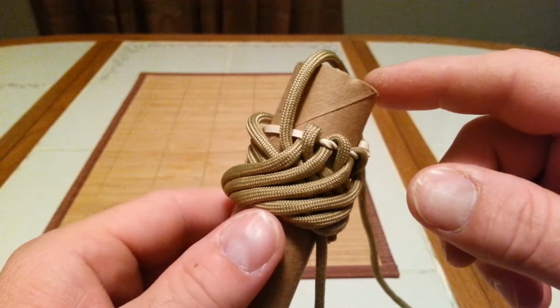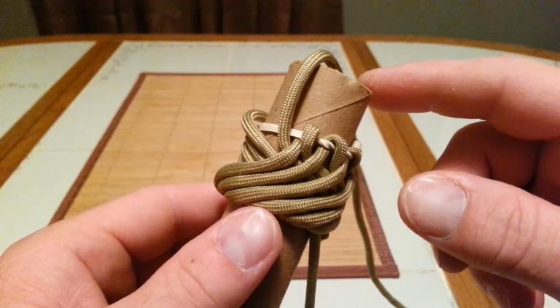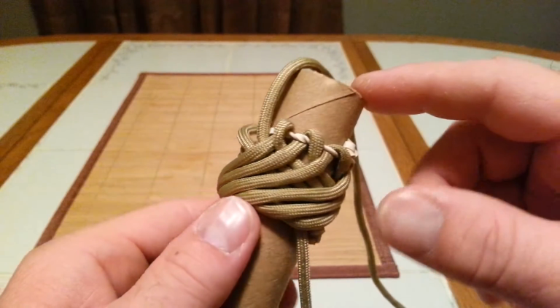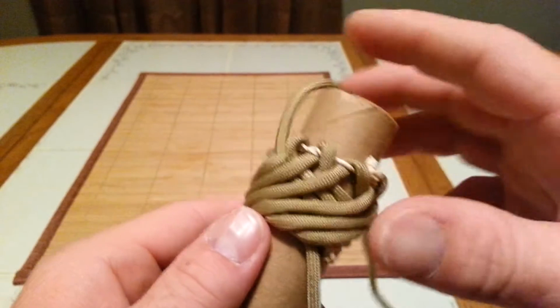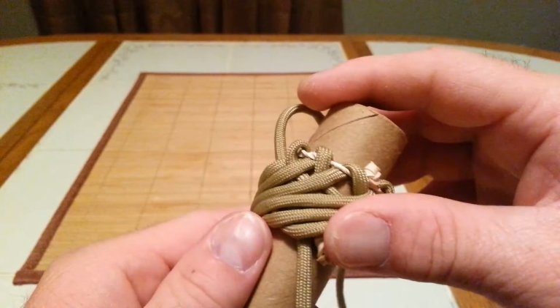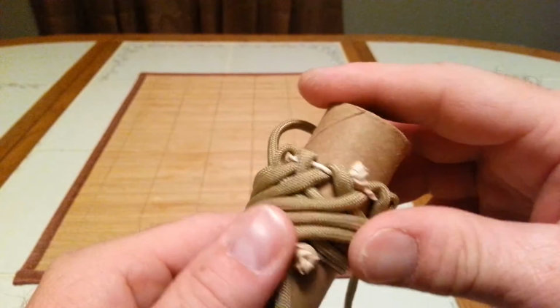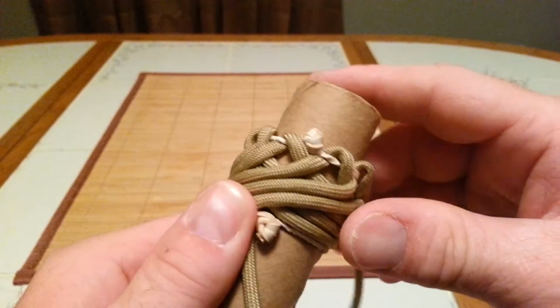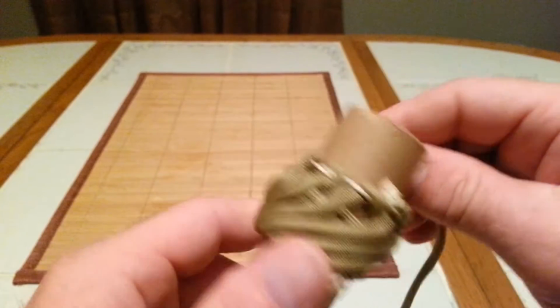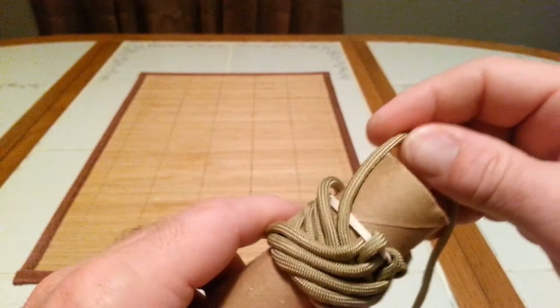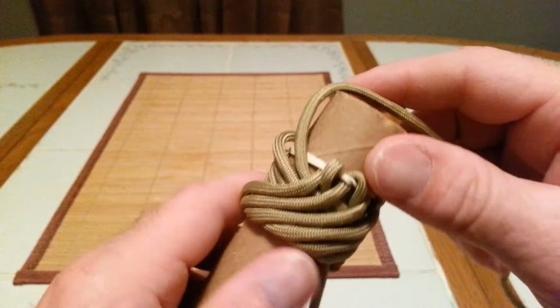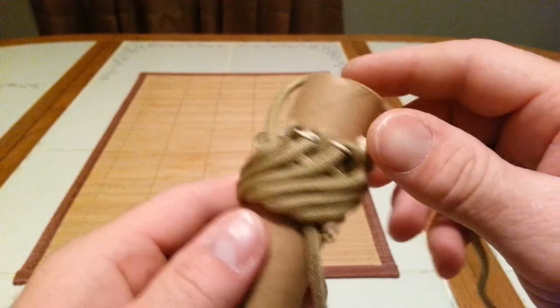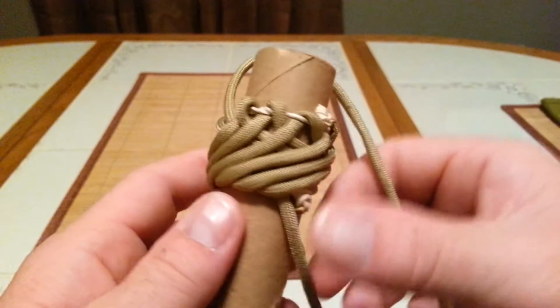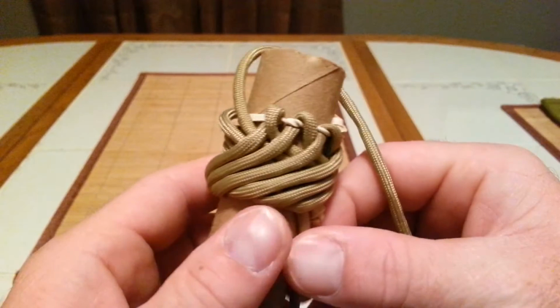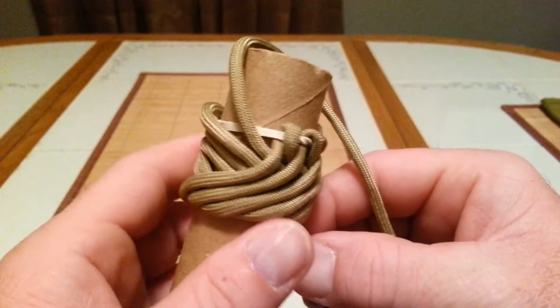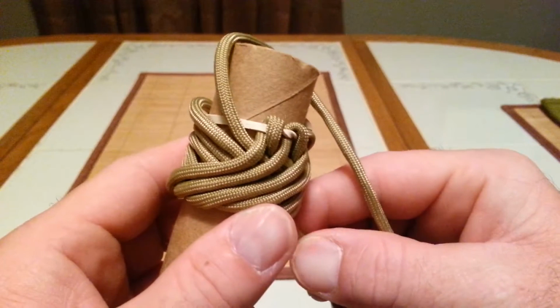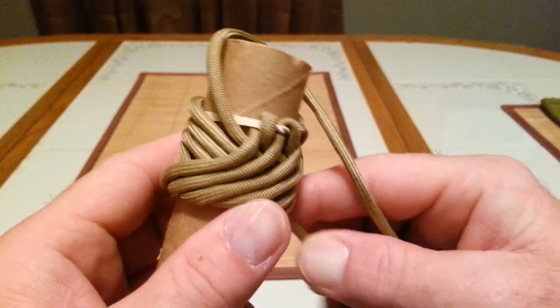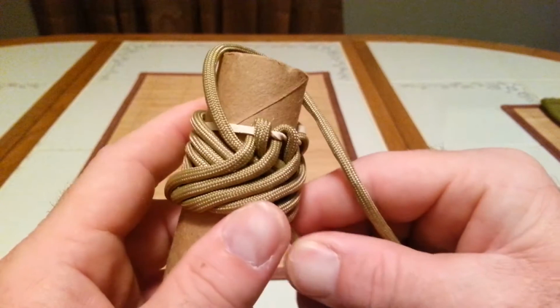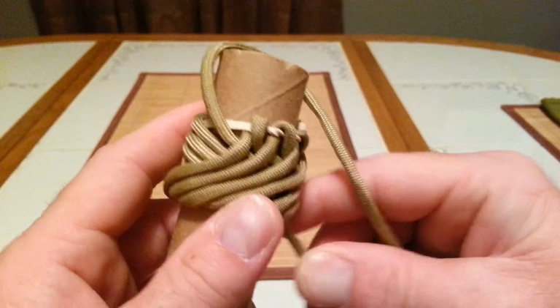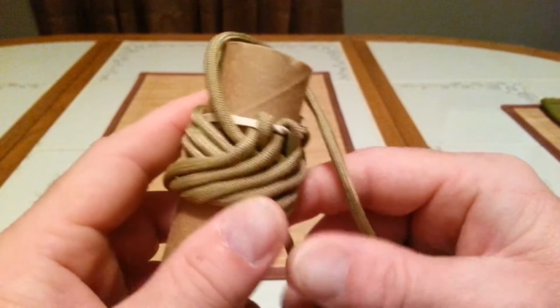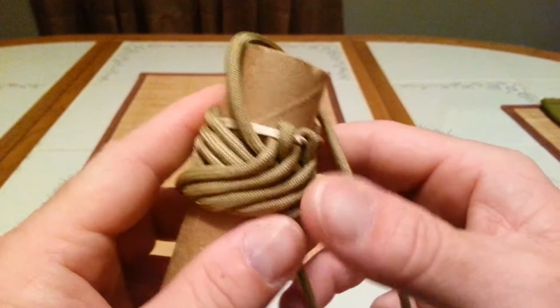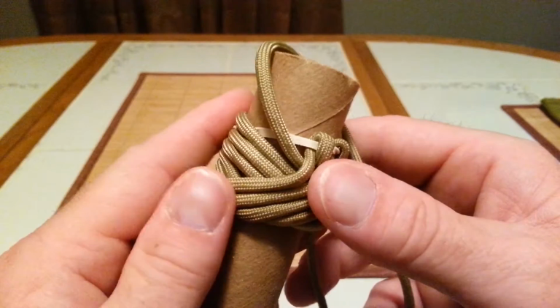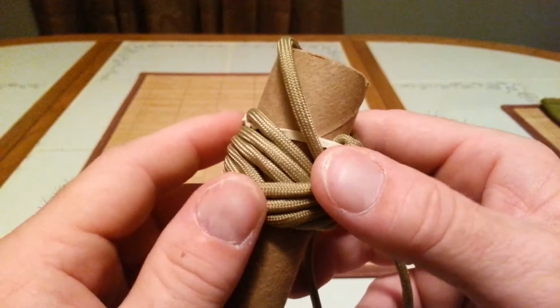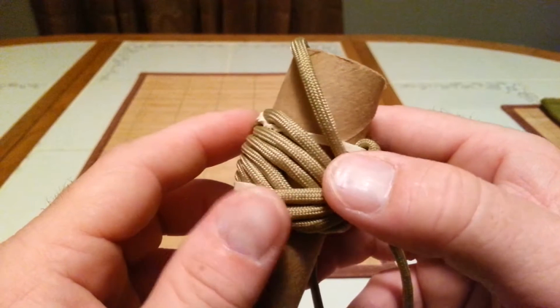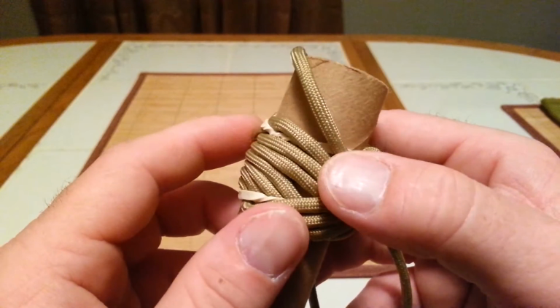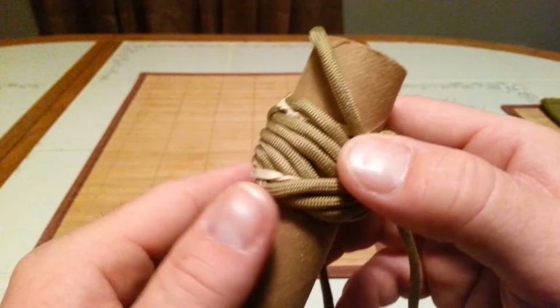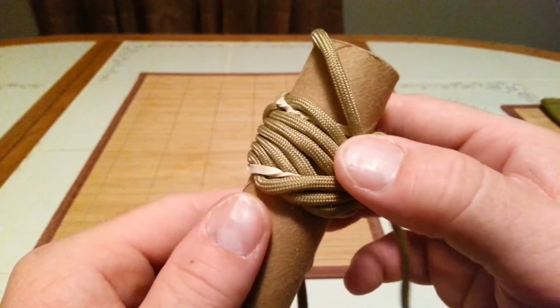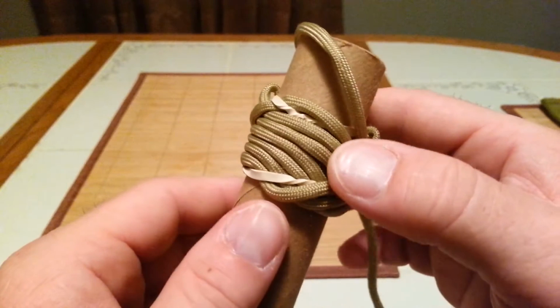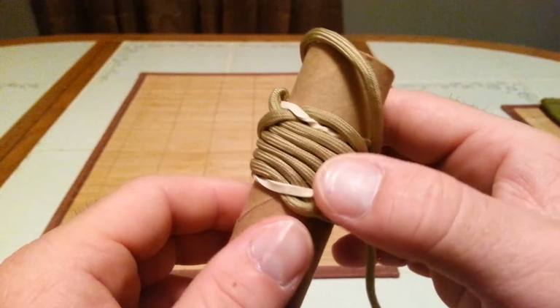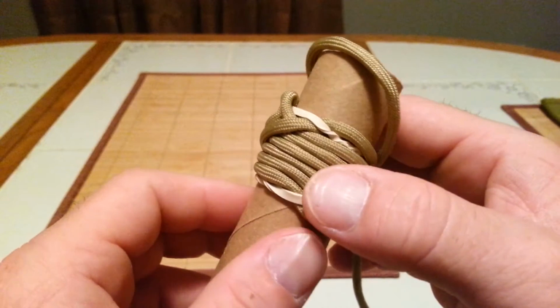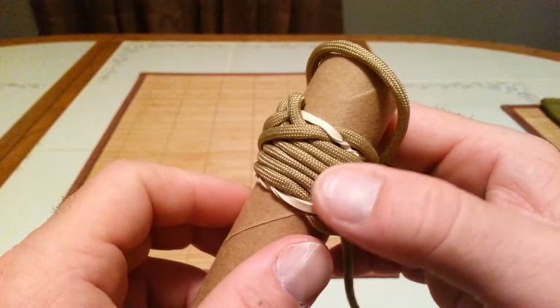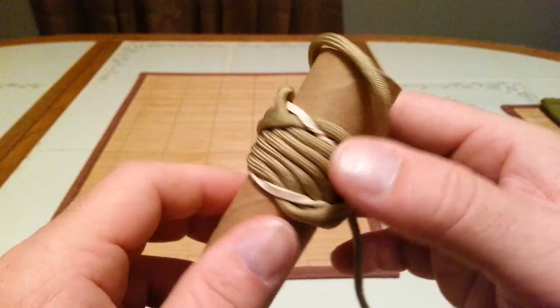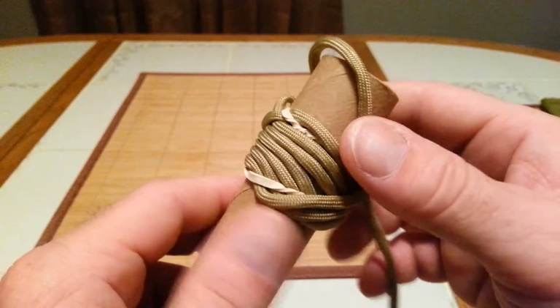Now the tightening process. This is the tedious part — it takes a lot of practice and time. Go ahead and pull on this one to get it tightened. The most important thing is making sure each cord stays in its own path, in its own lane.